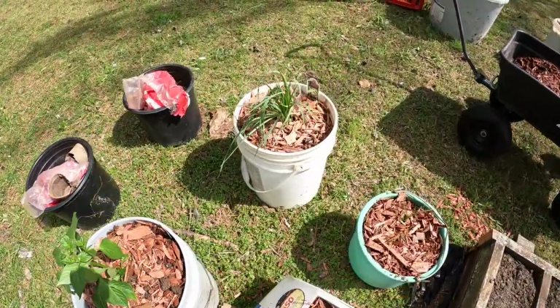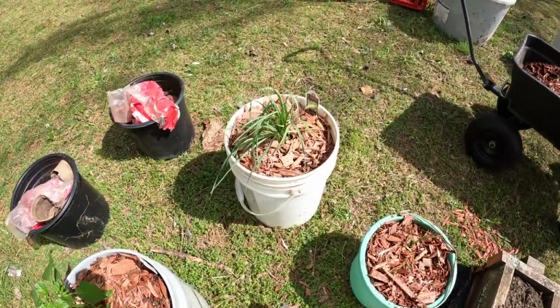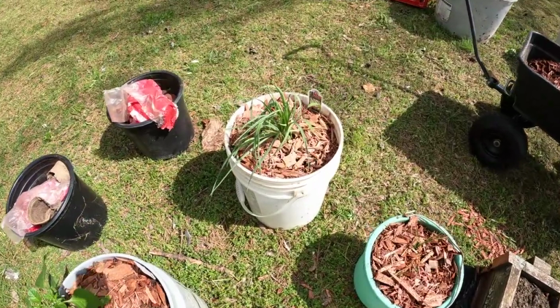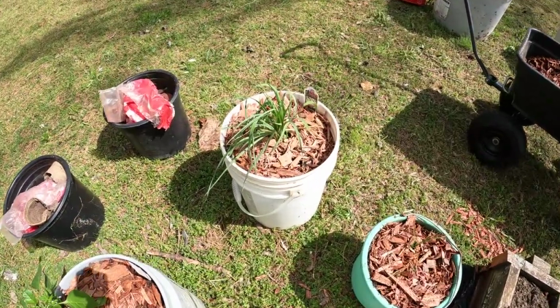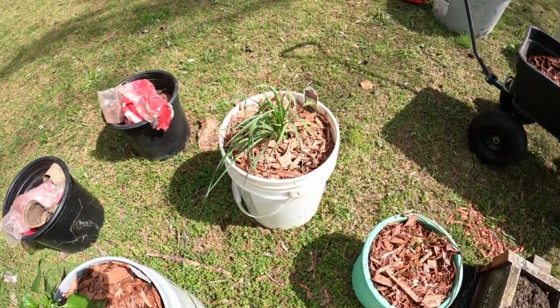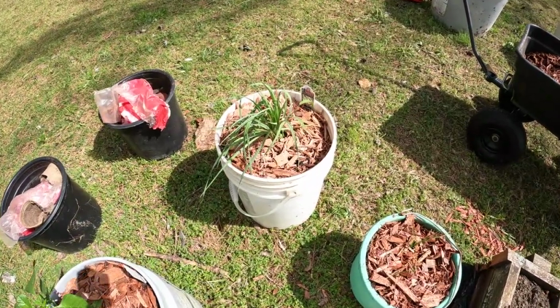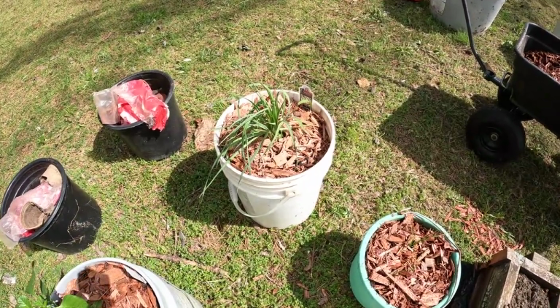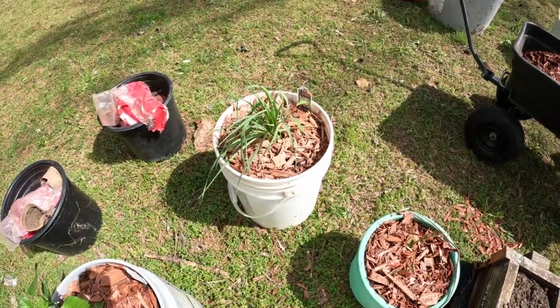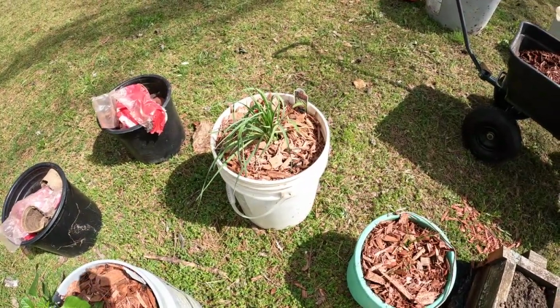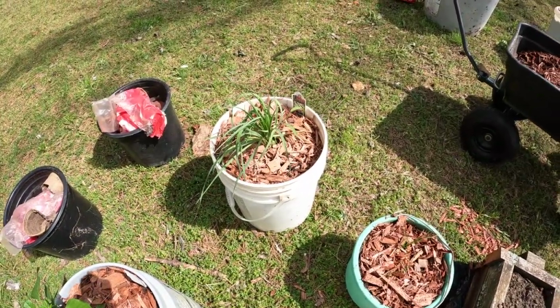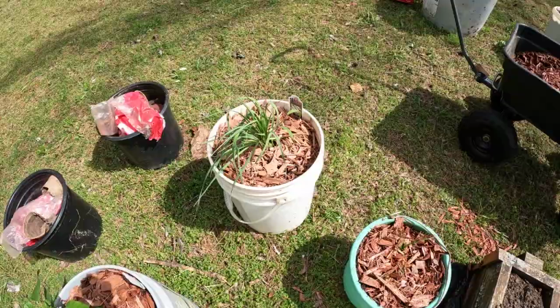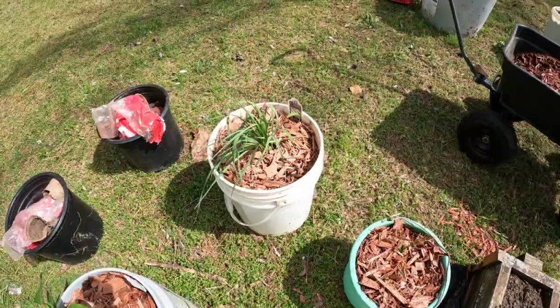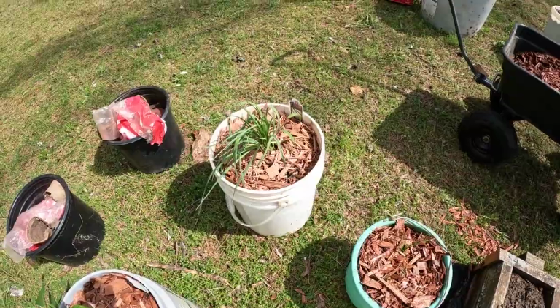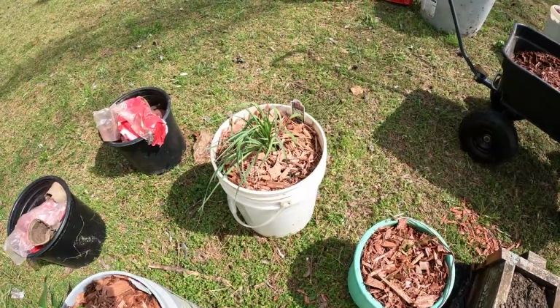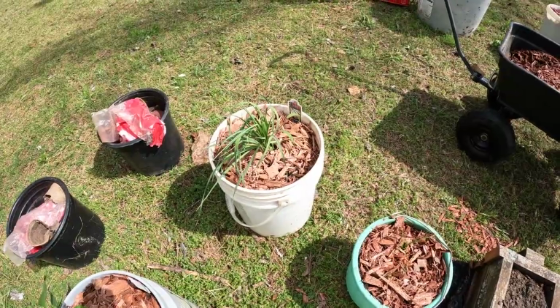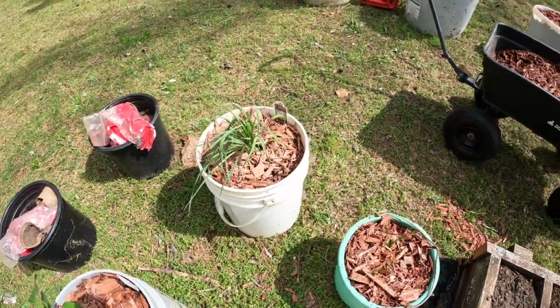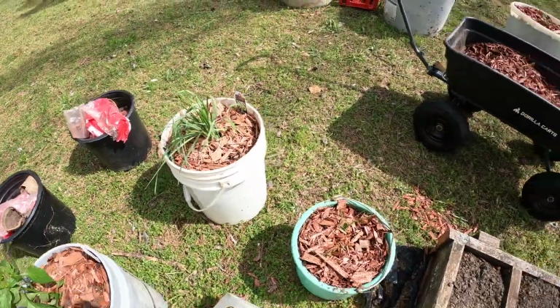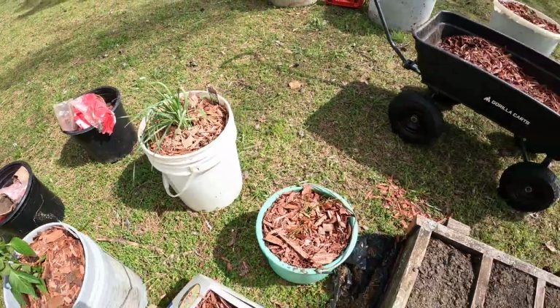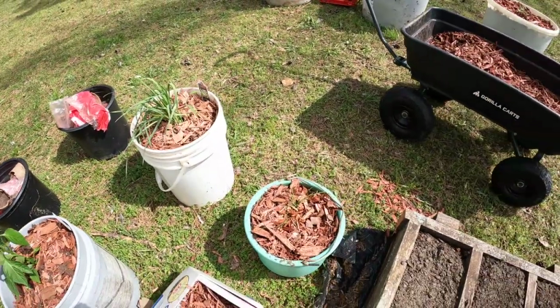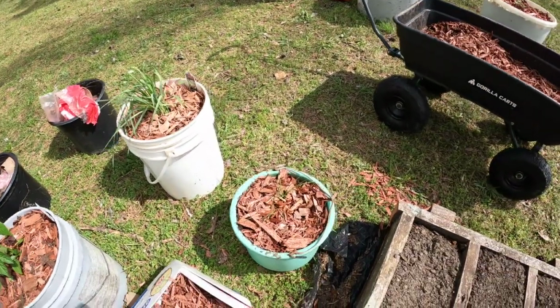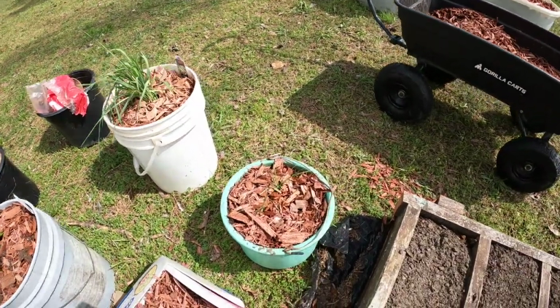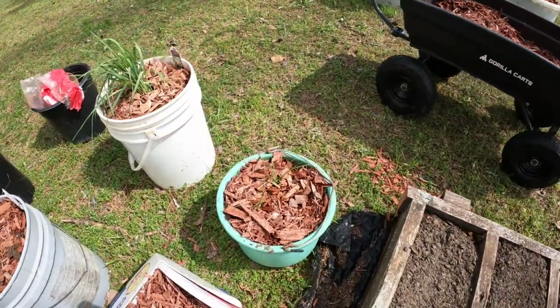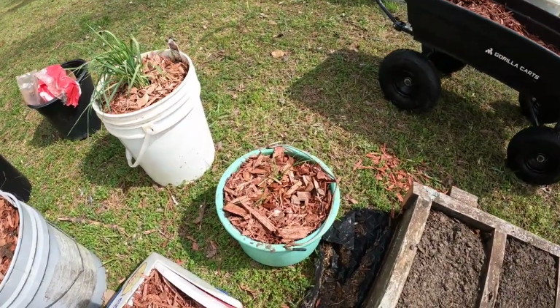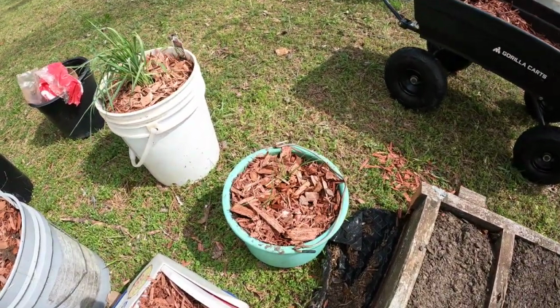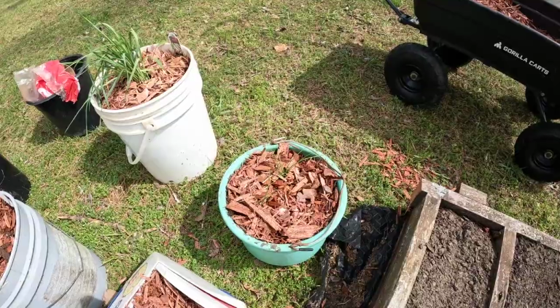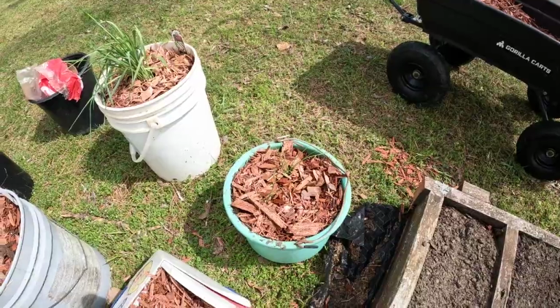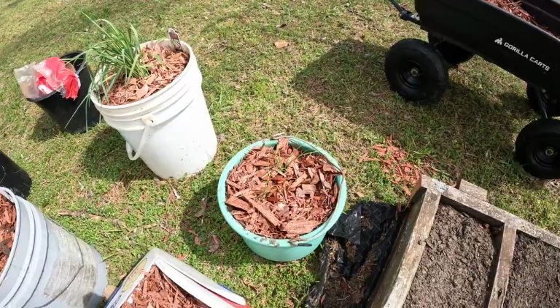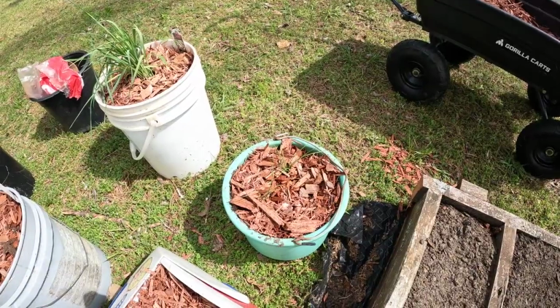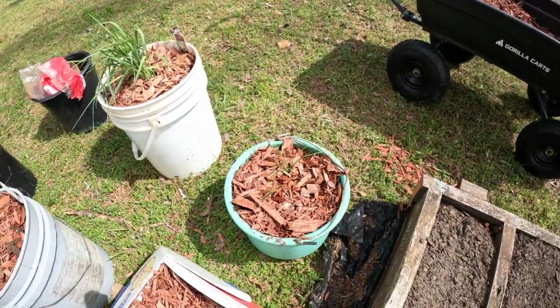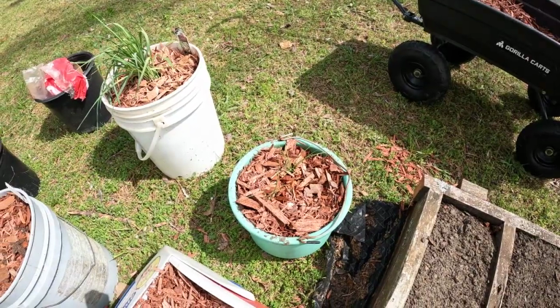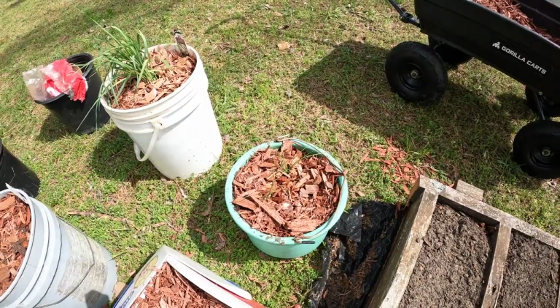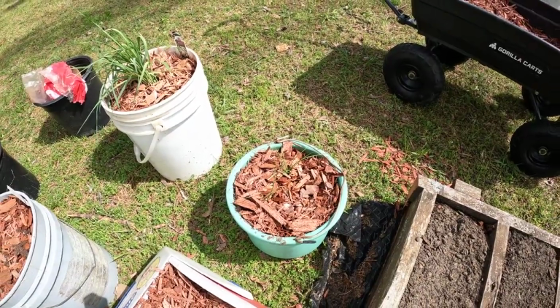And those are leeks. I thought they were onions, but they're leeks — I guess they're similar. And then I planted my chives right there. See how they do.